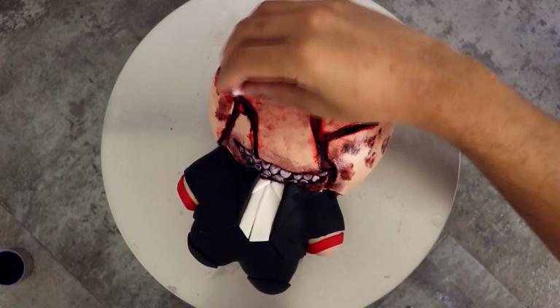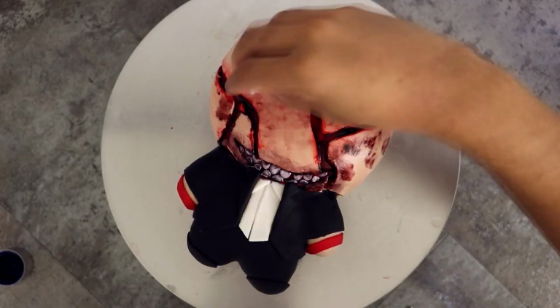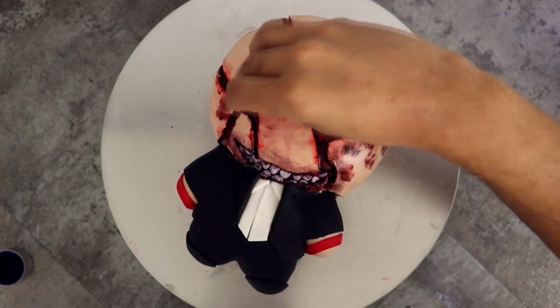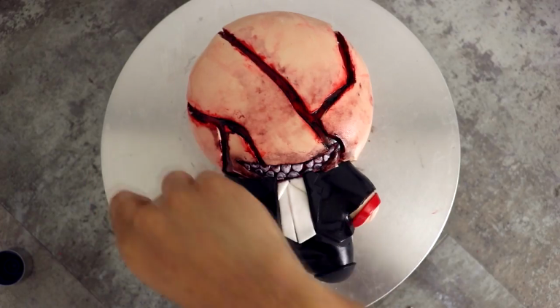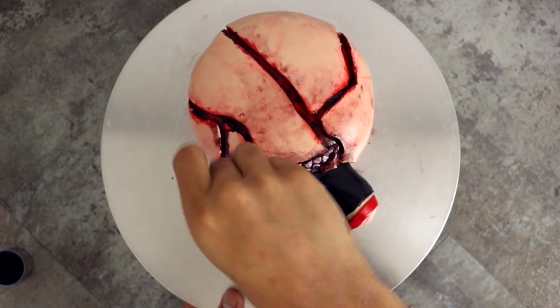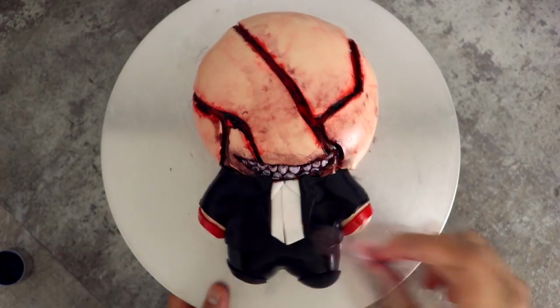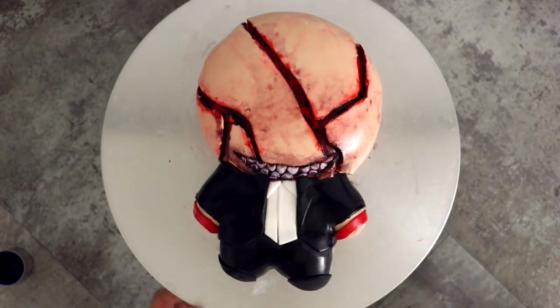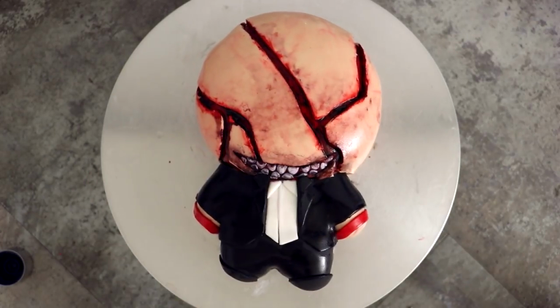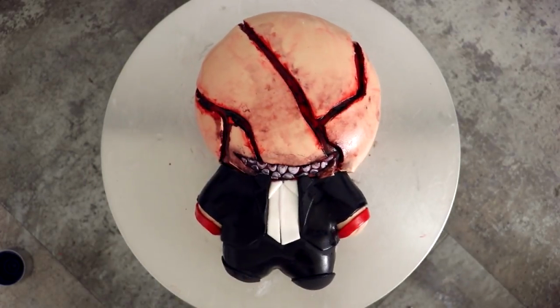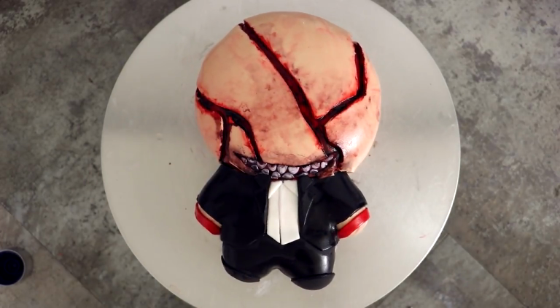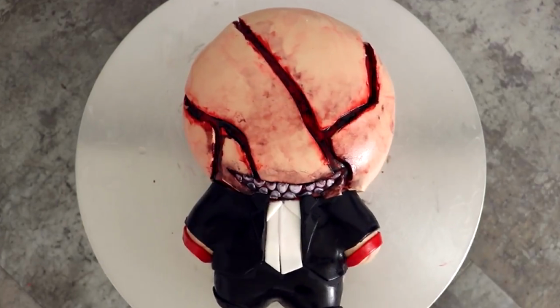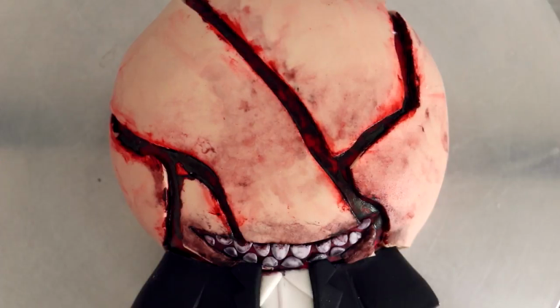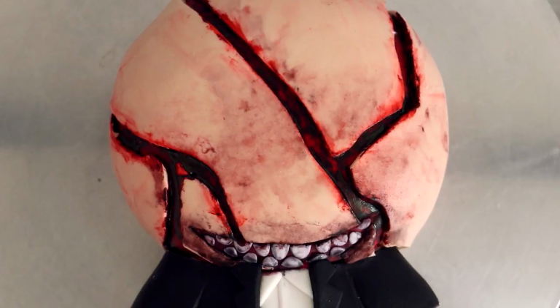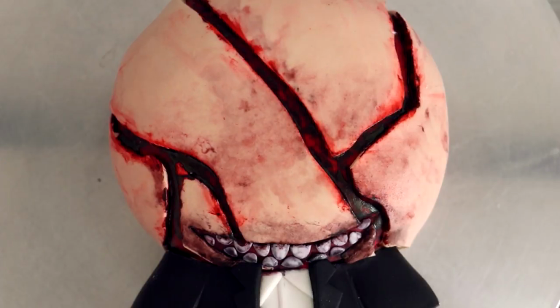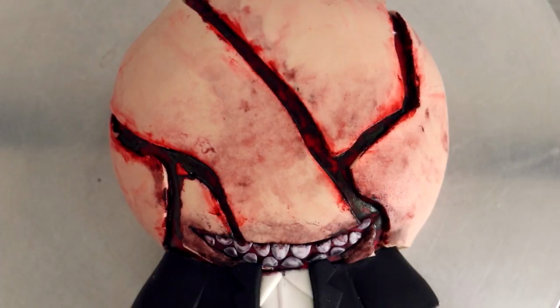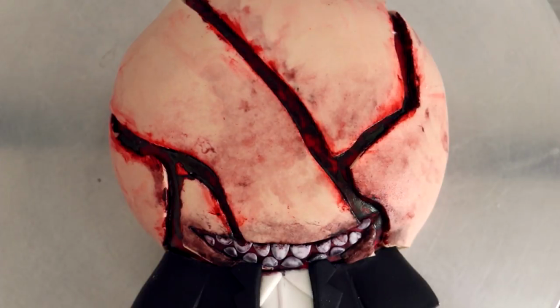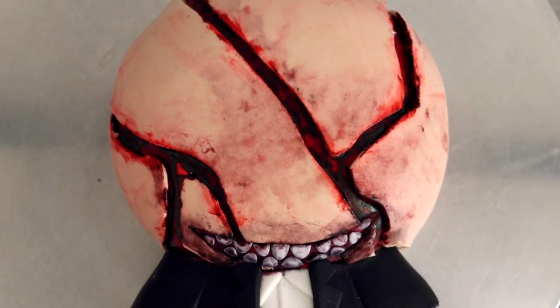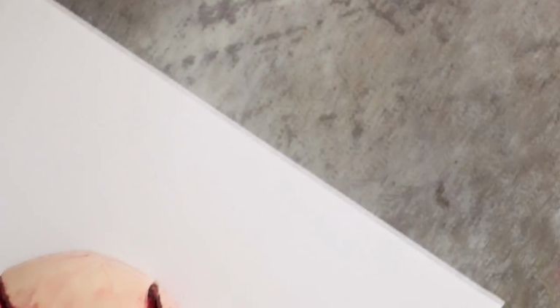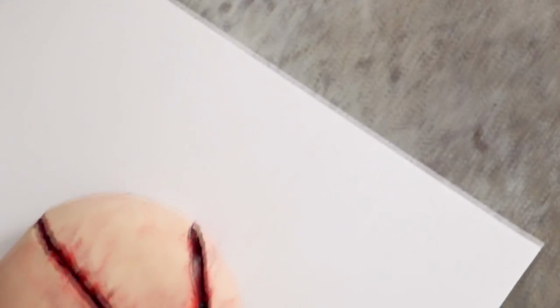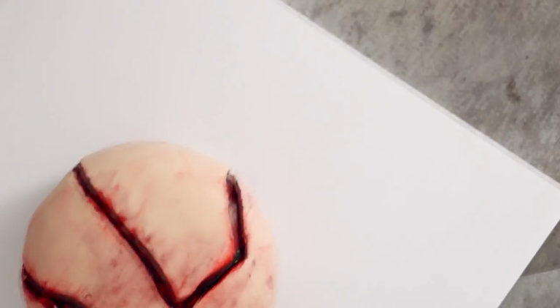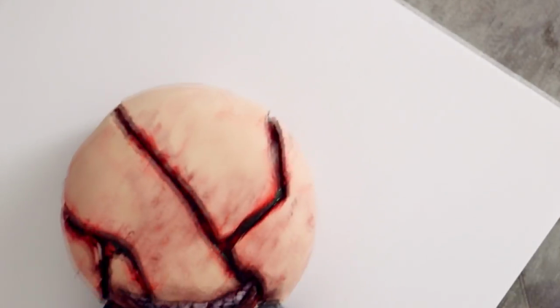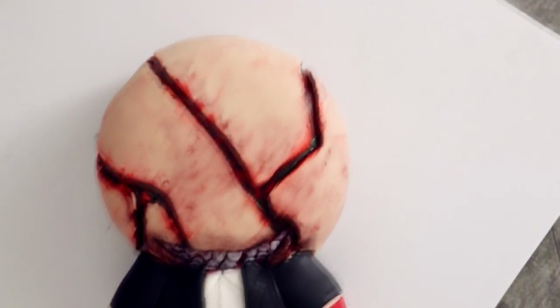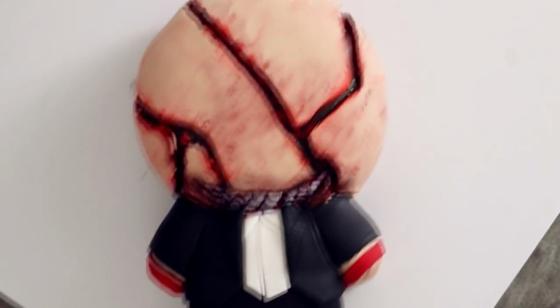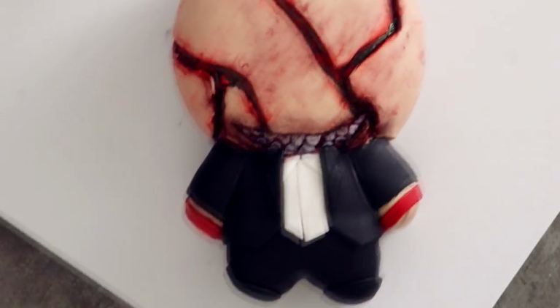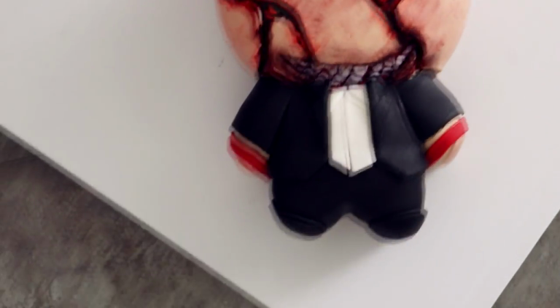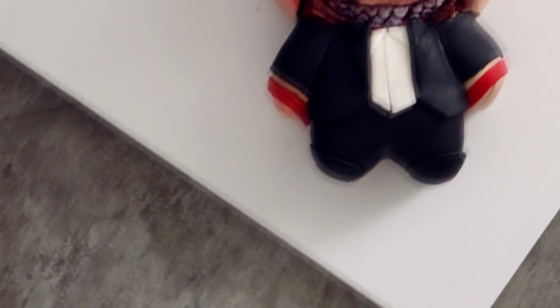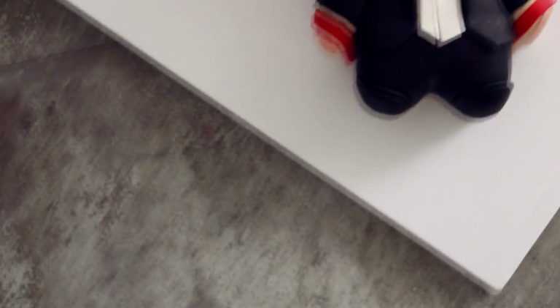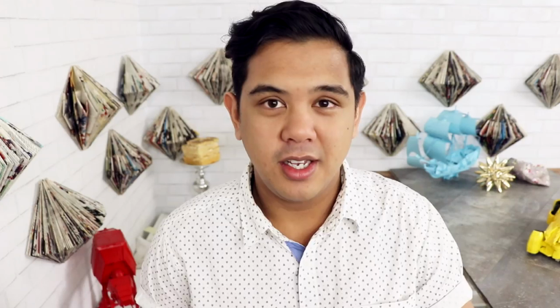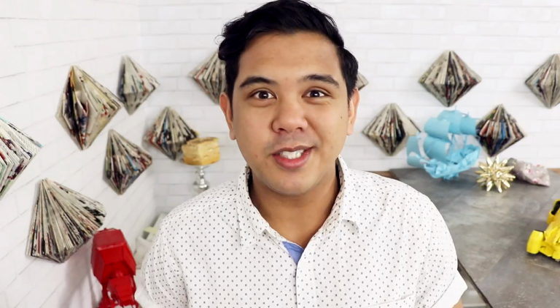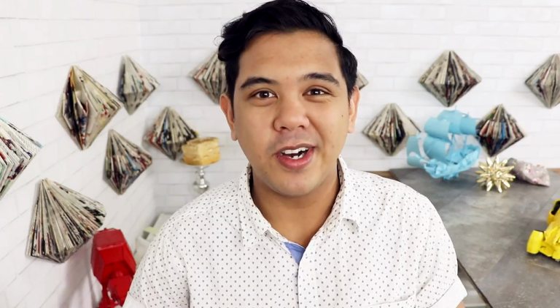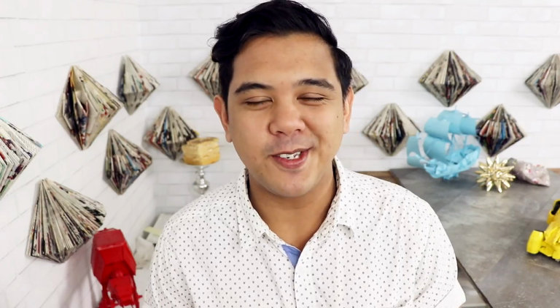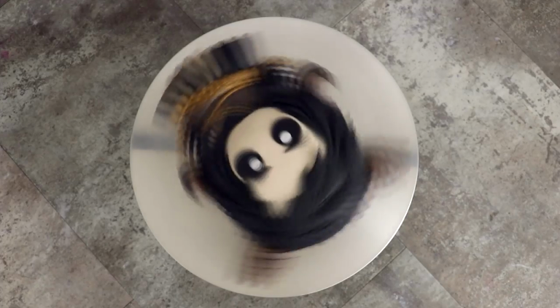It looks good without the paint job but the paint job just sets this off. Look-See season 2 has already been greenlit so make sure you check out season 1. Now let's move on to Stoneheart.